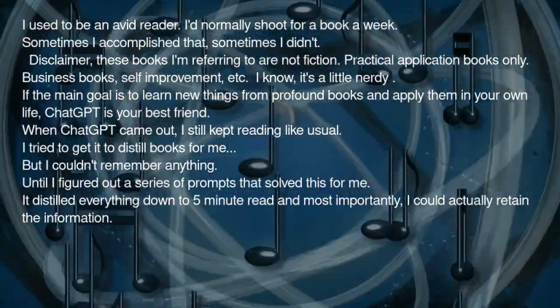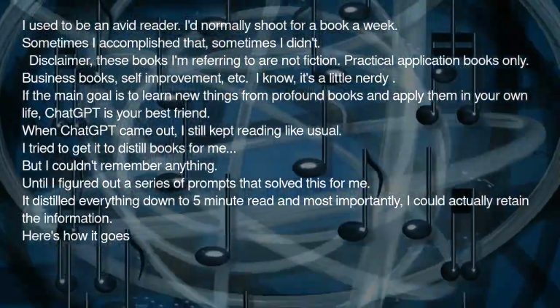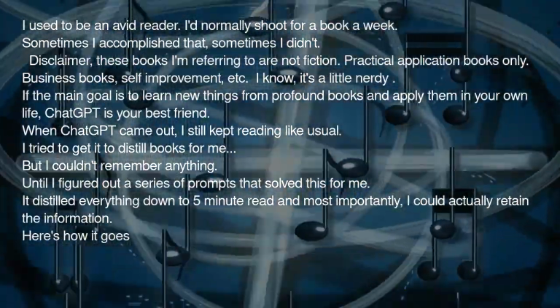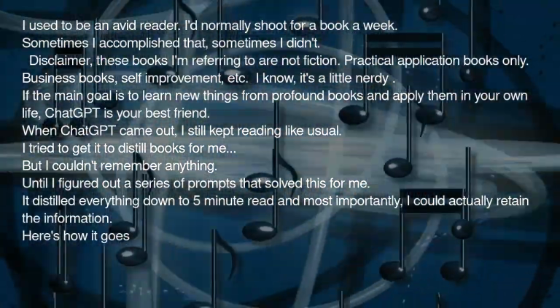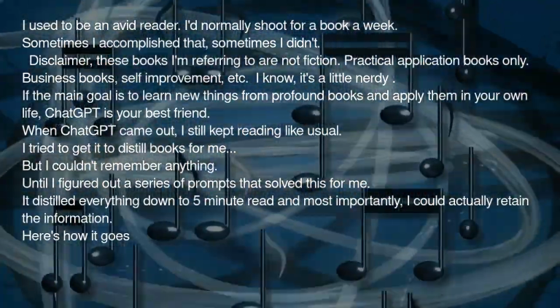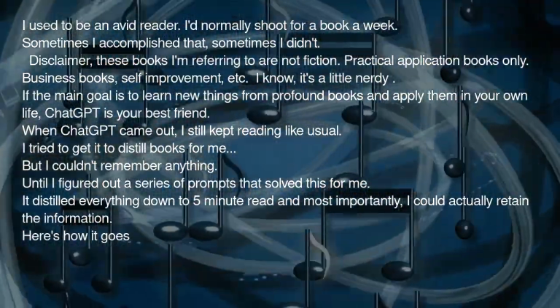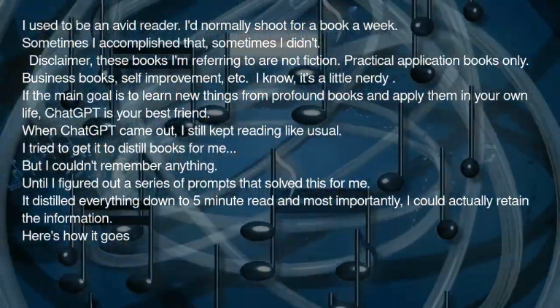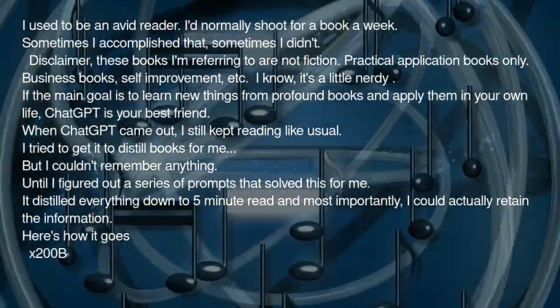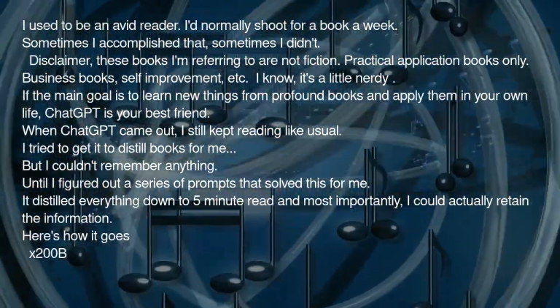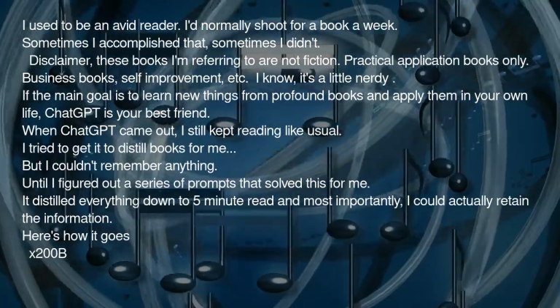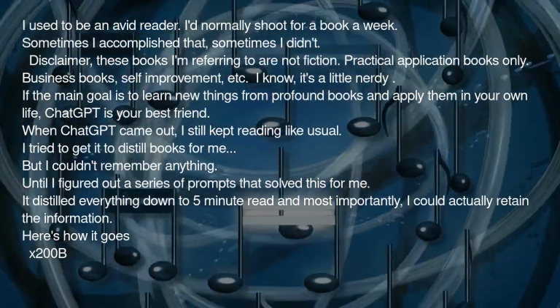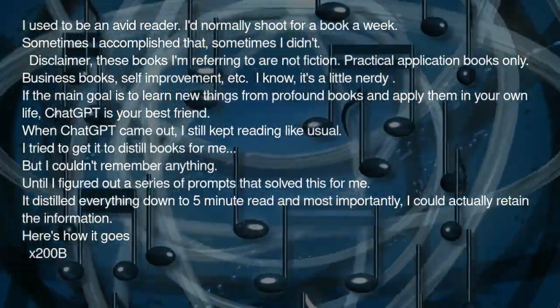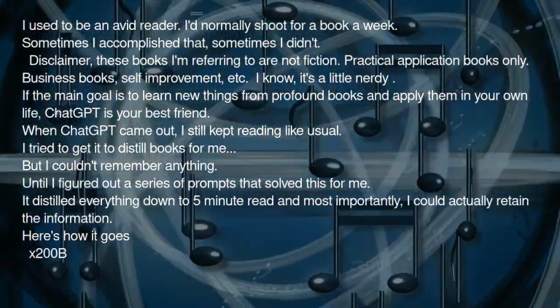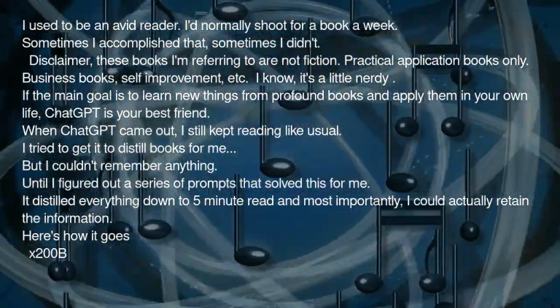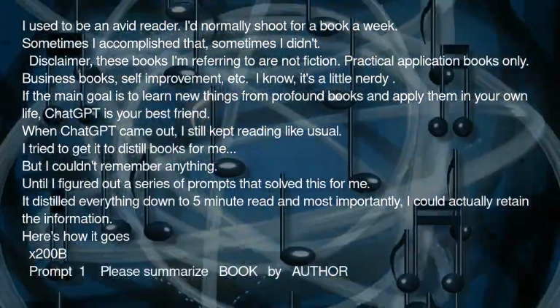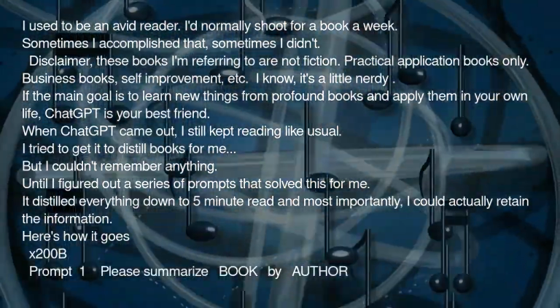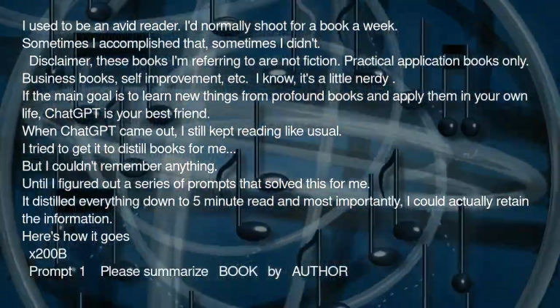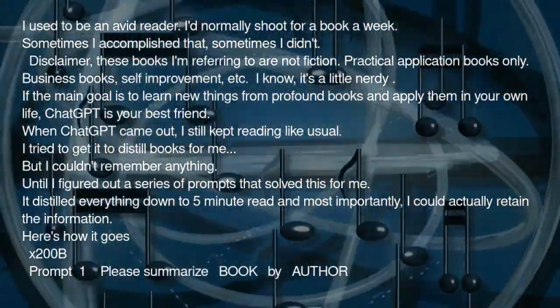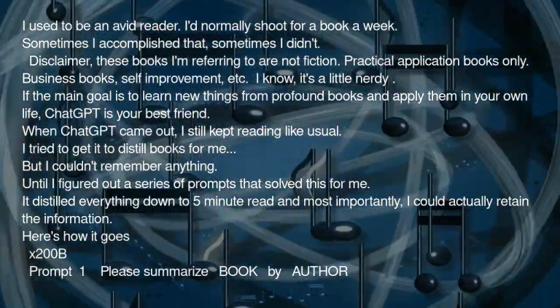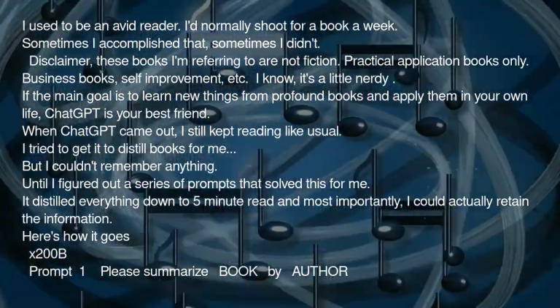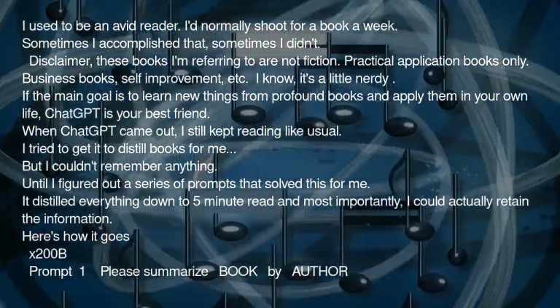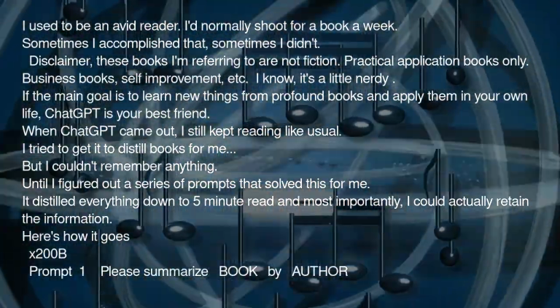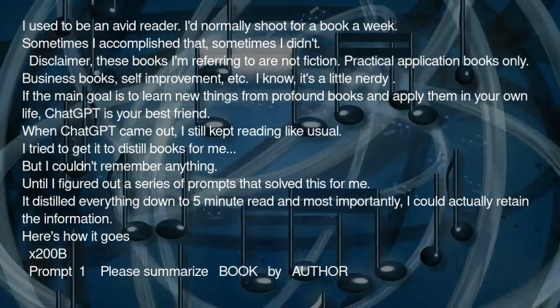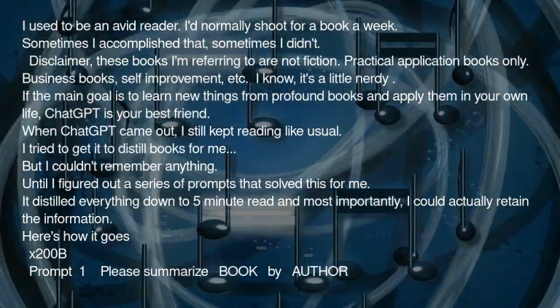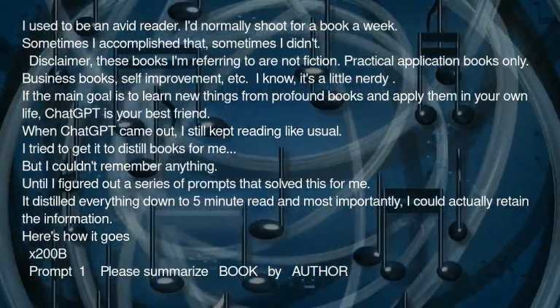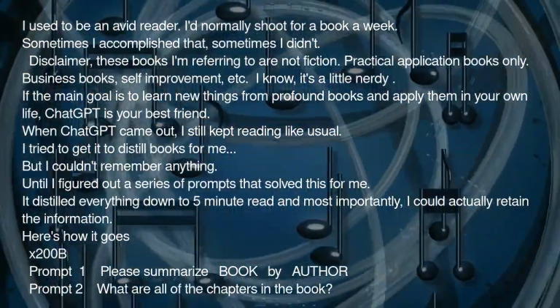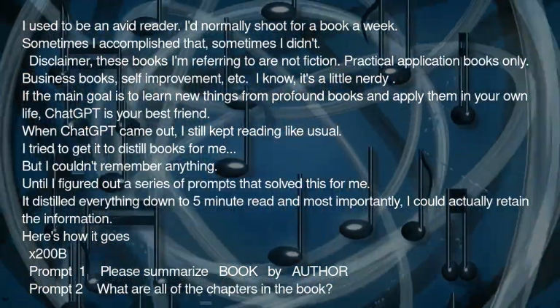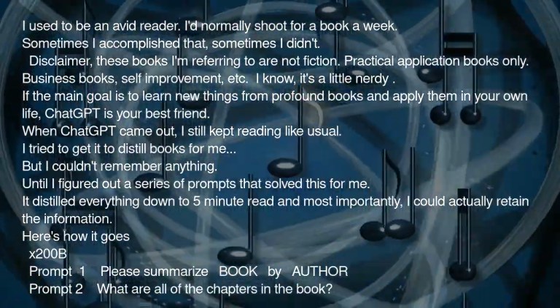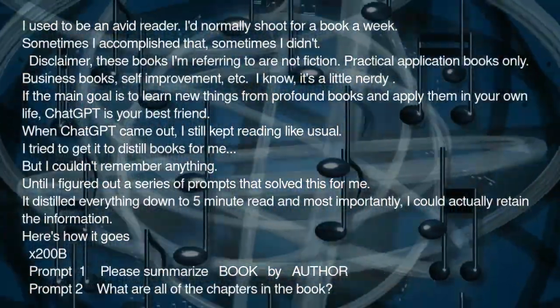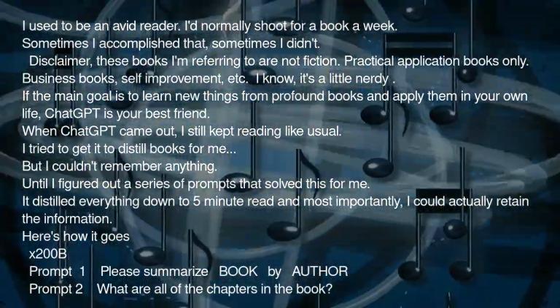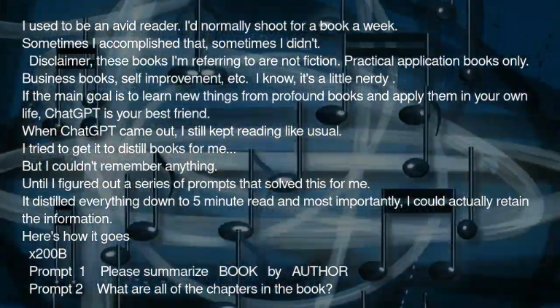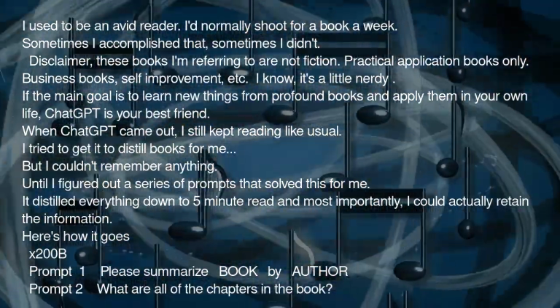Here's how it goes. Prompt 1: Please summarize [Book] by [Author]. Prompt 2: What are all of the chapters in the book?